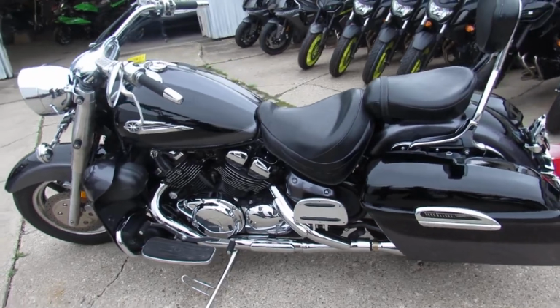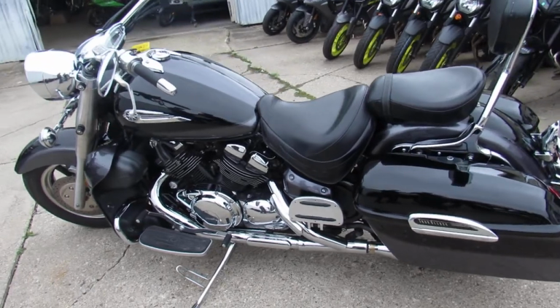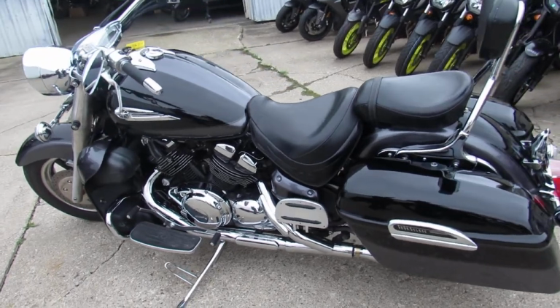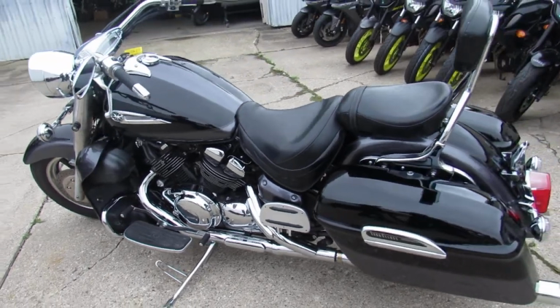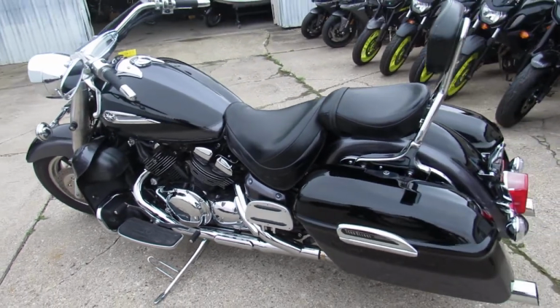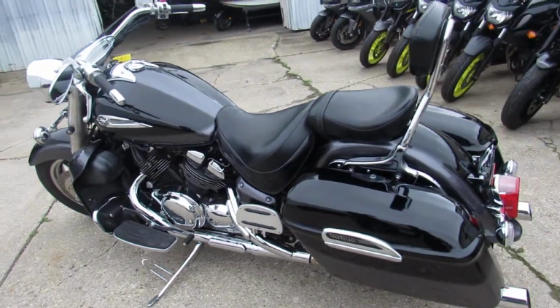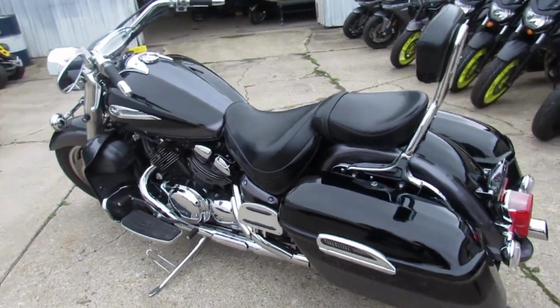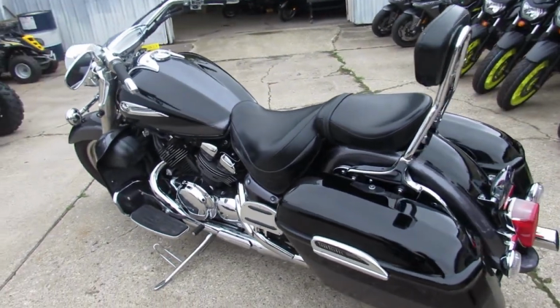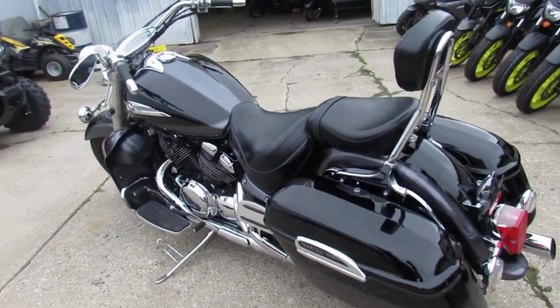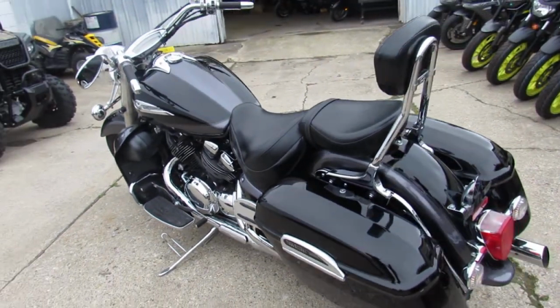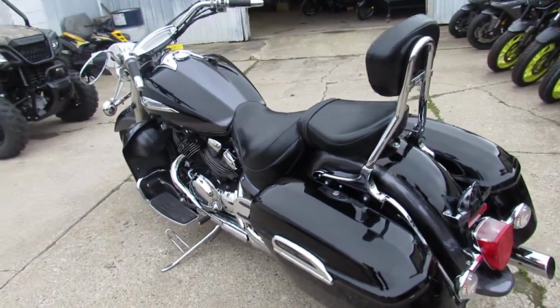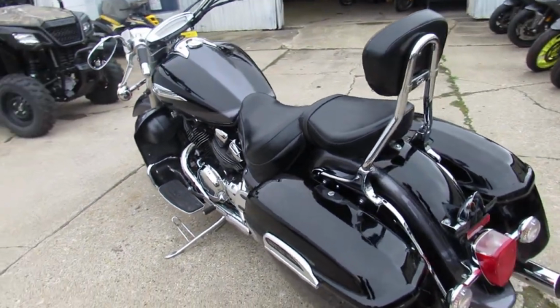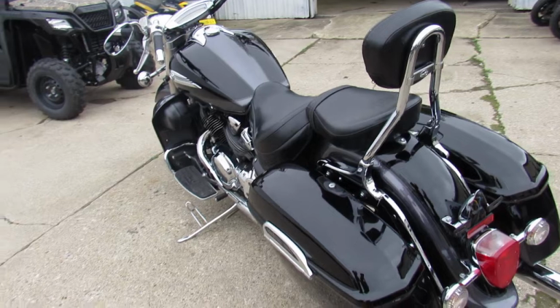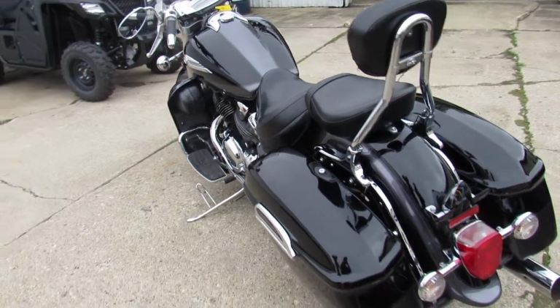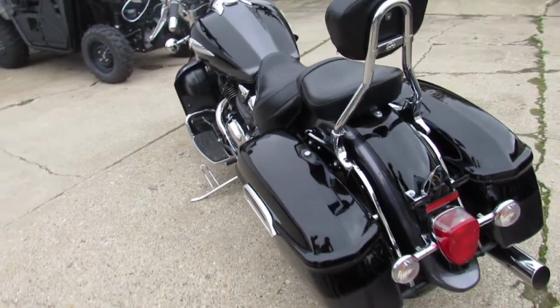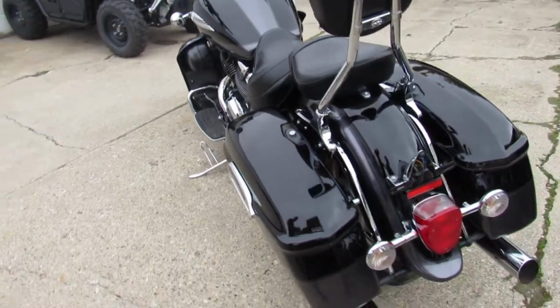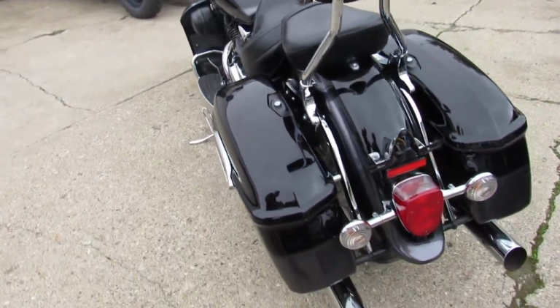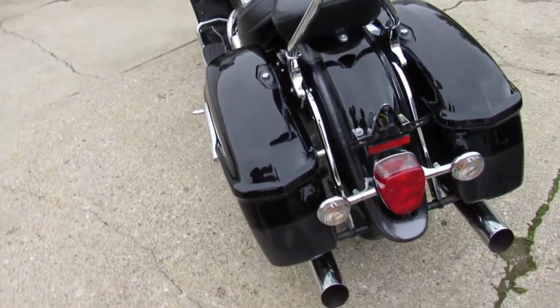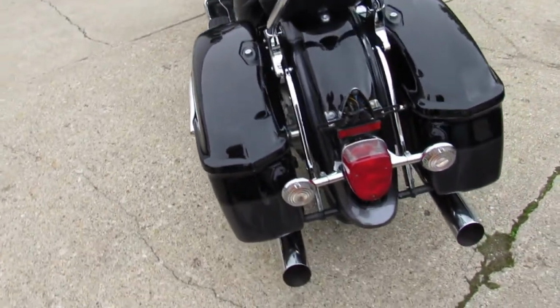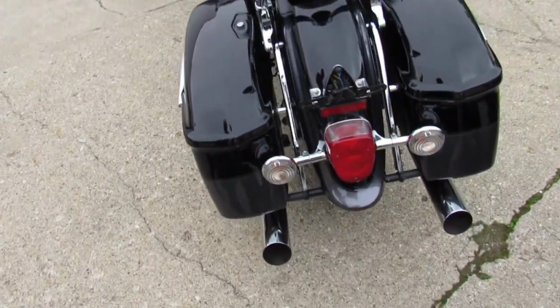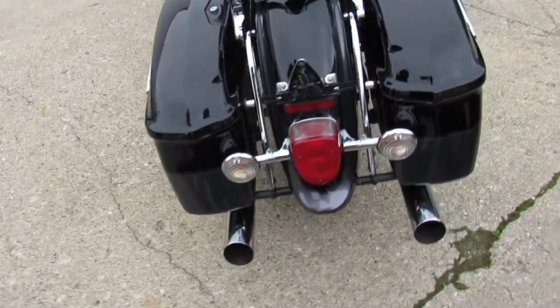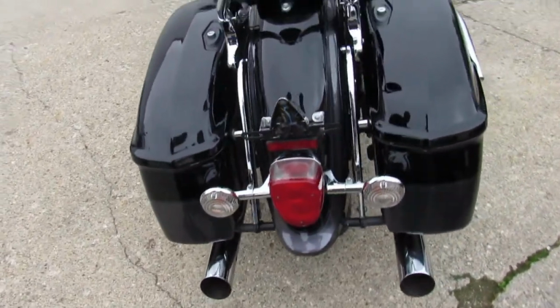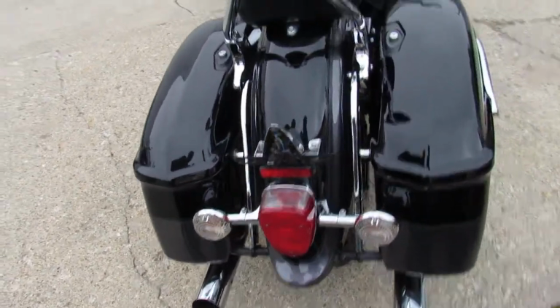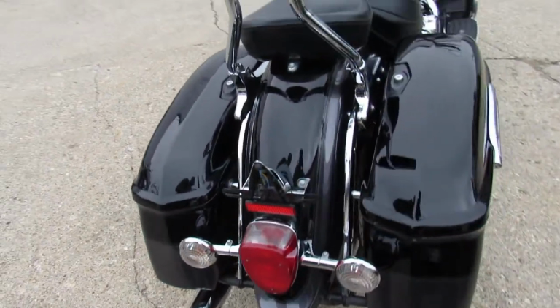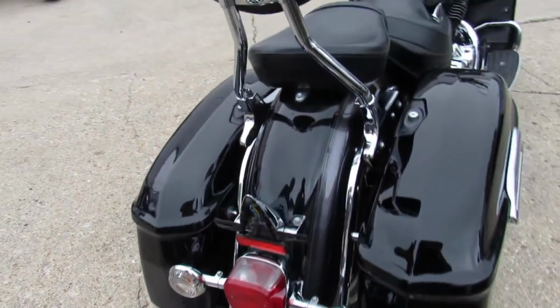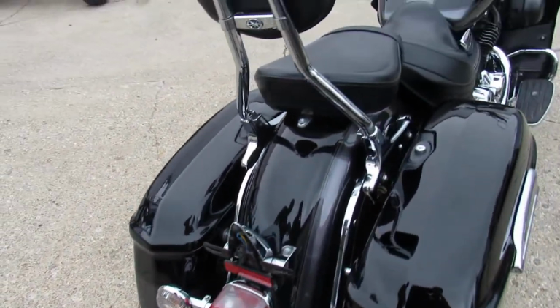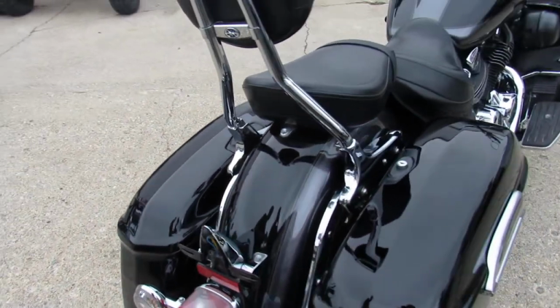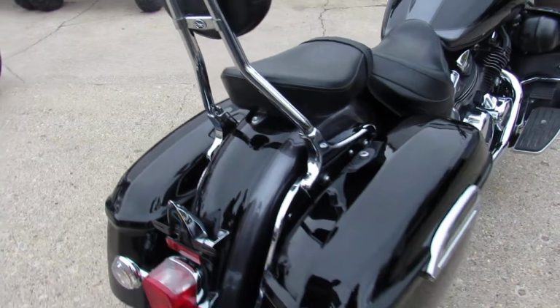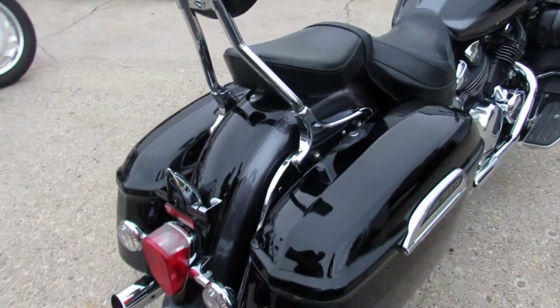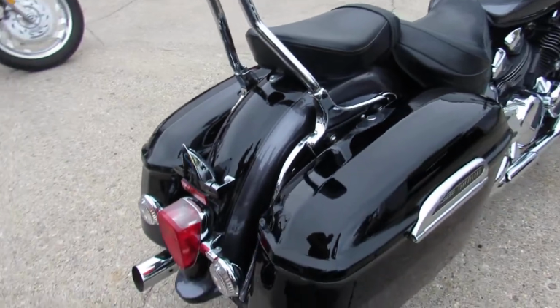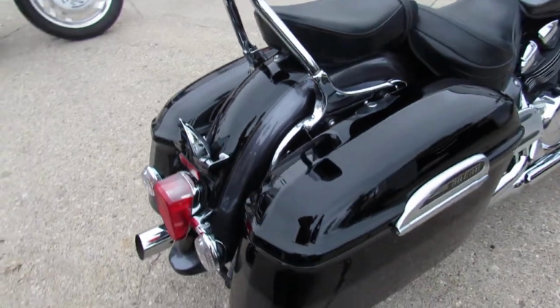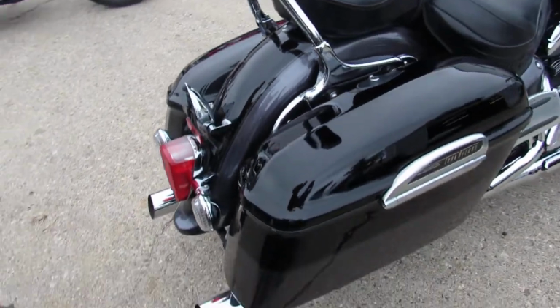All the fluids have been changed. It's been inspected, certified by an authorized Yamaha dealership, and it's loaded up. It's got the locking hard saddlebags, a backrest, floorboards, and tons of chrome.